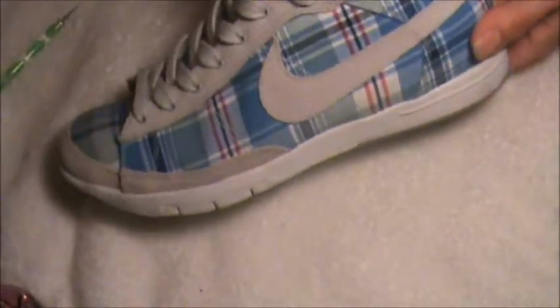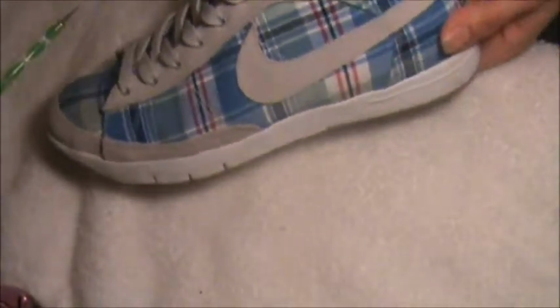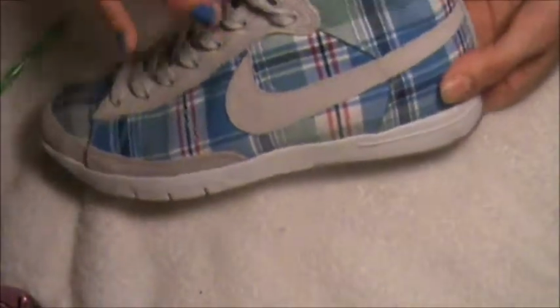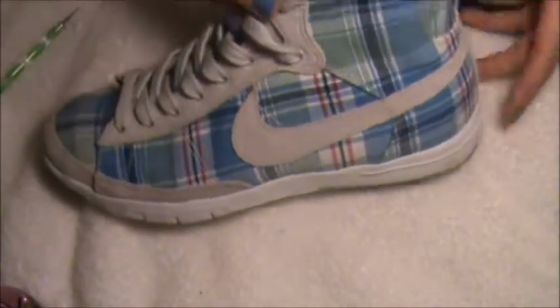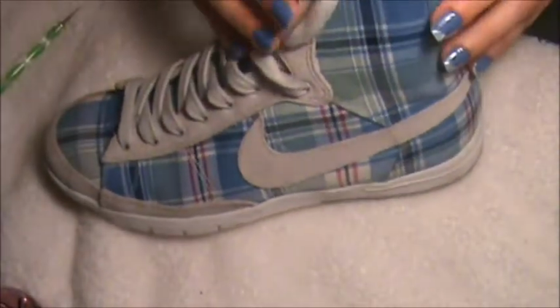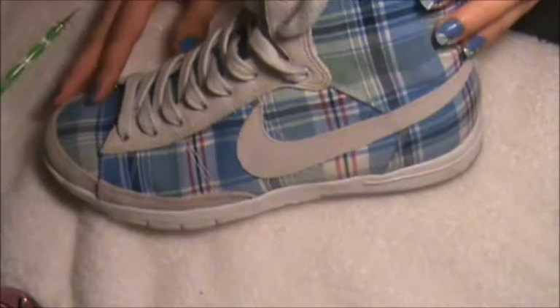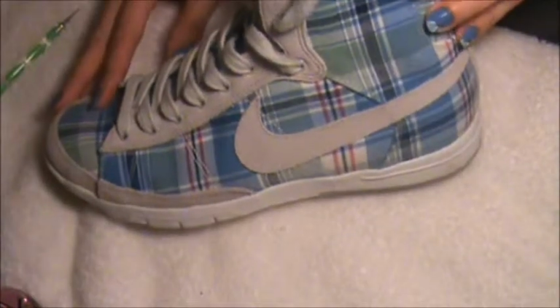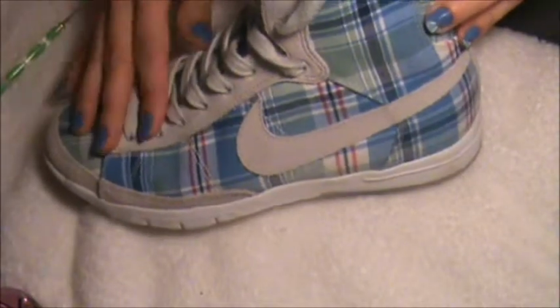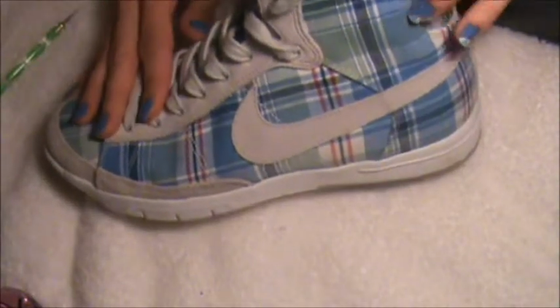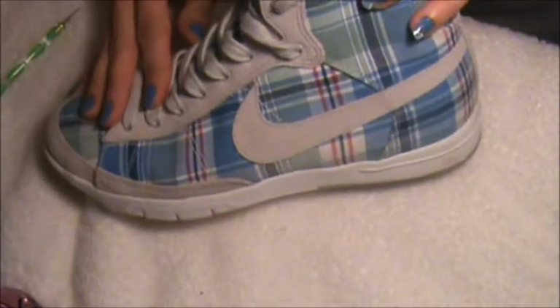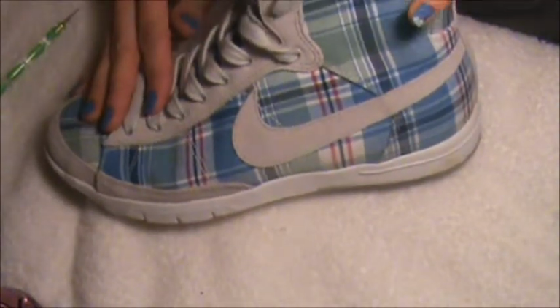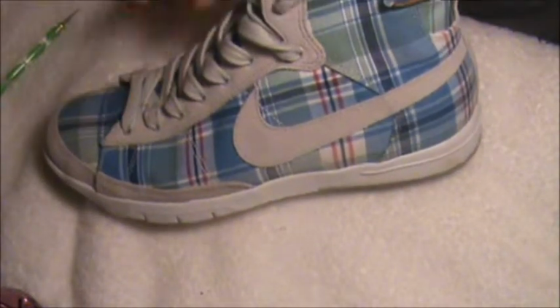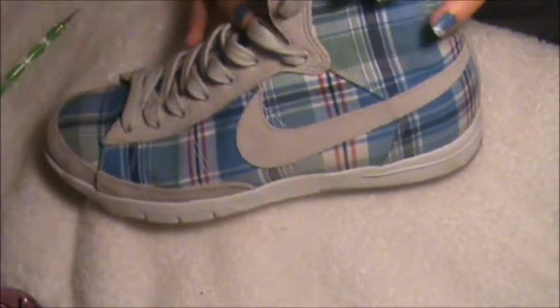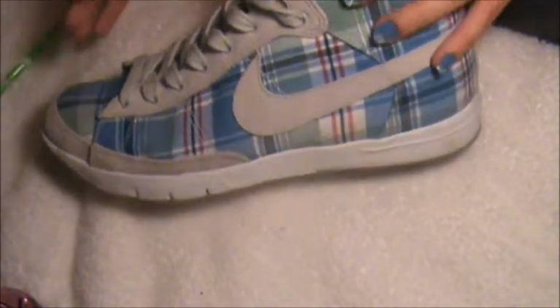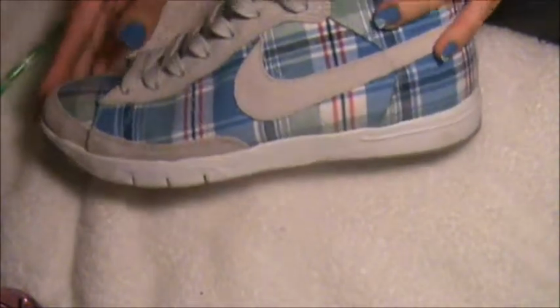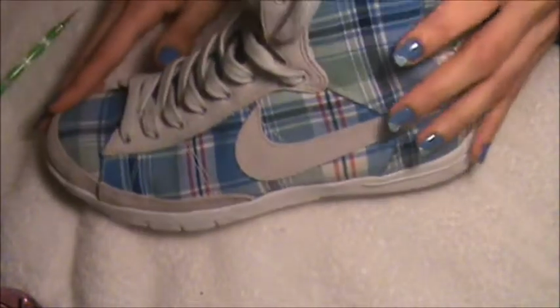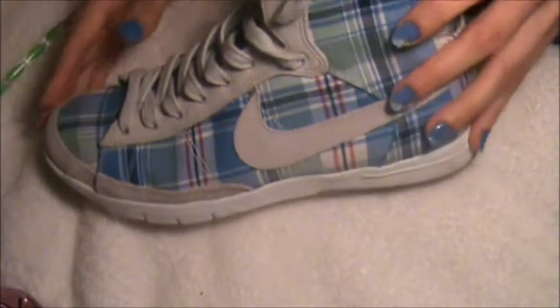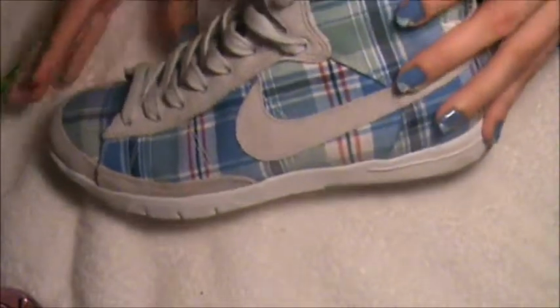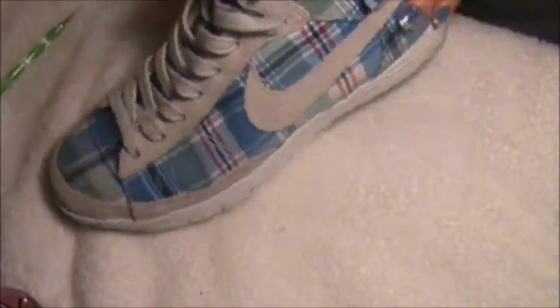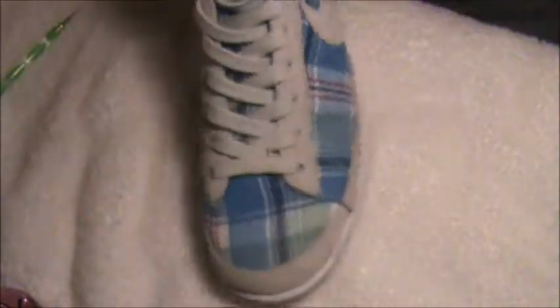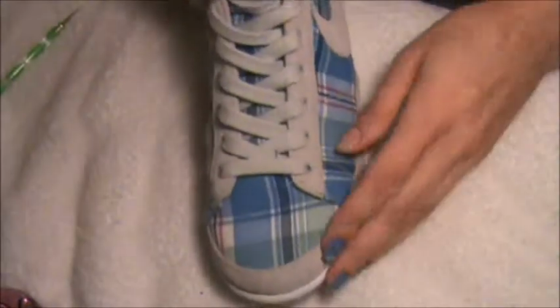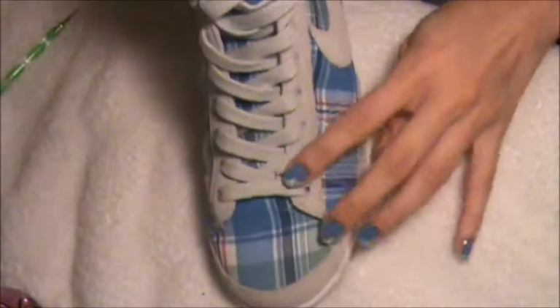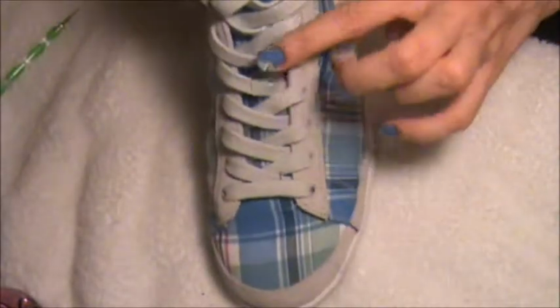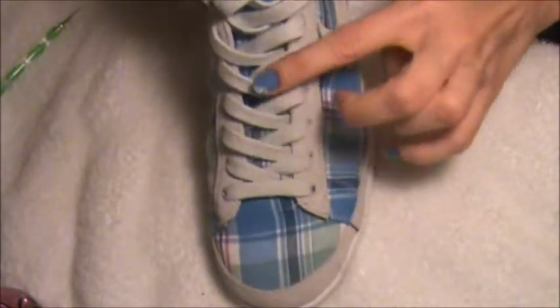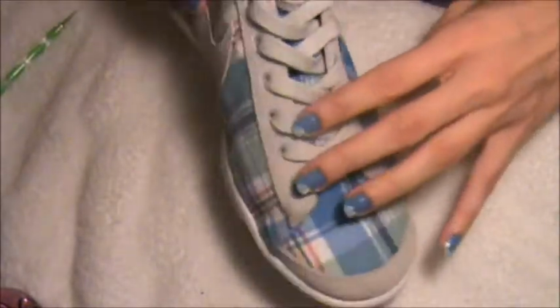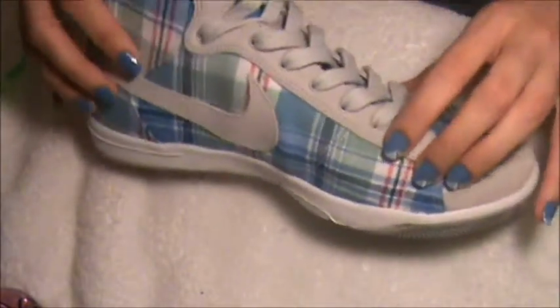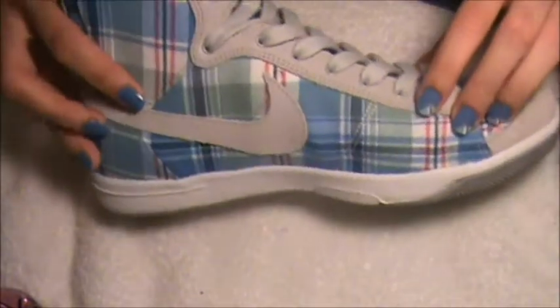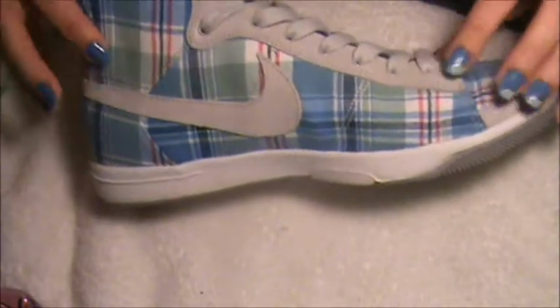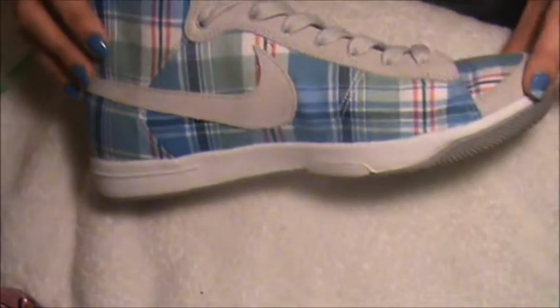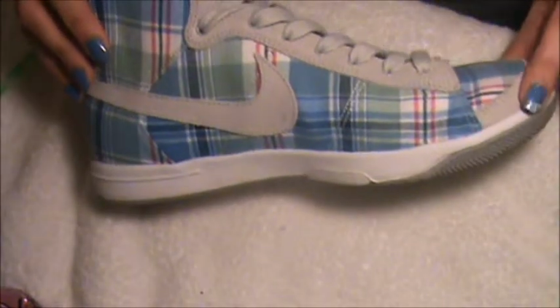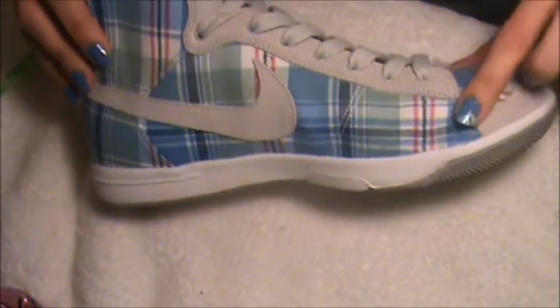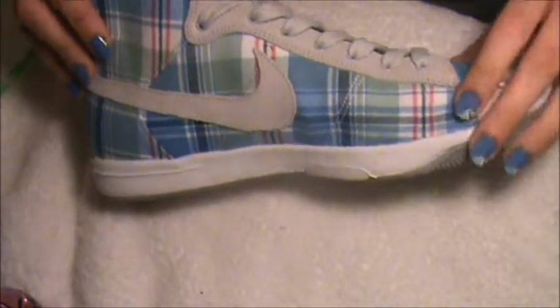It goes with these sneakers. These are Nikes and I bought them at Kicks USA. Let me show you the front — they're all gray. And here, this is the design that these Nikes have.